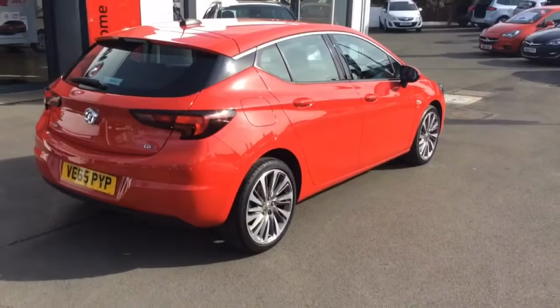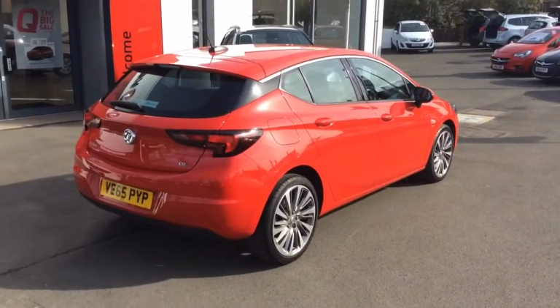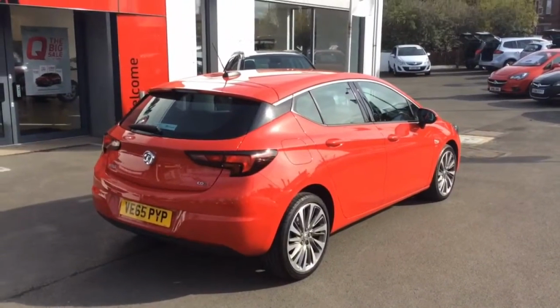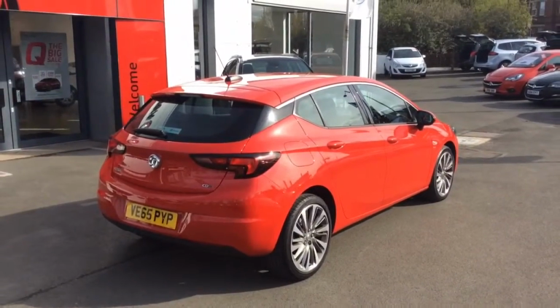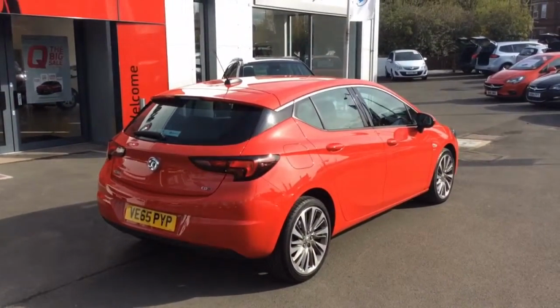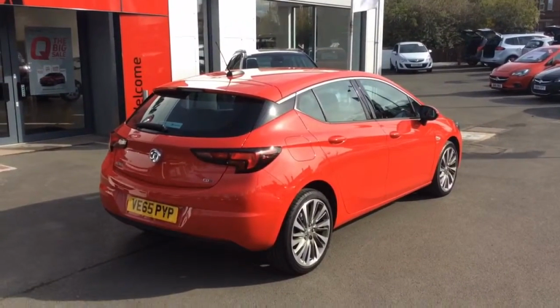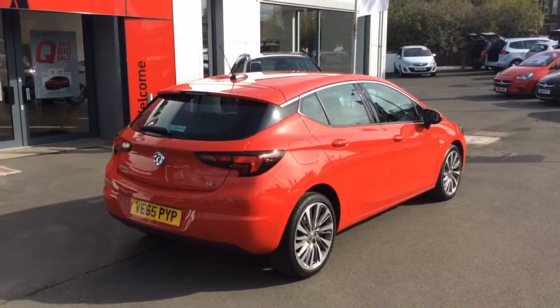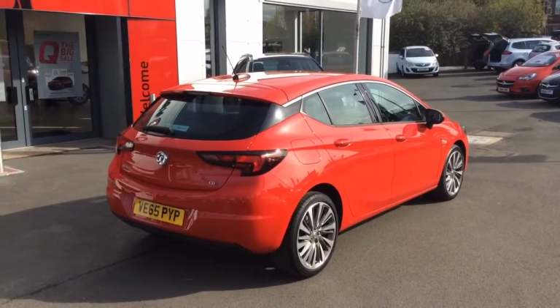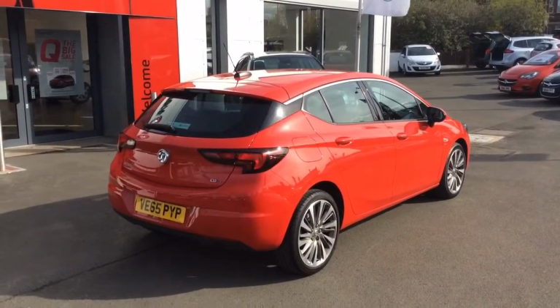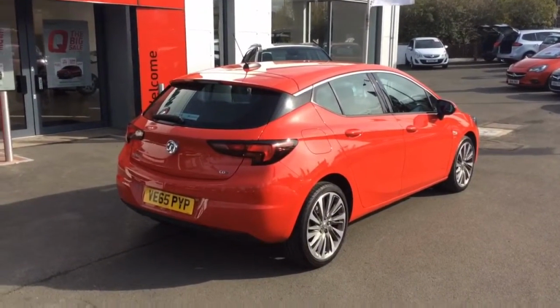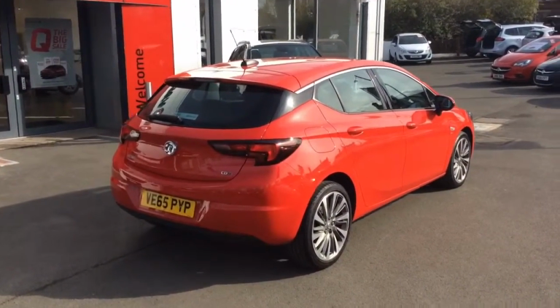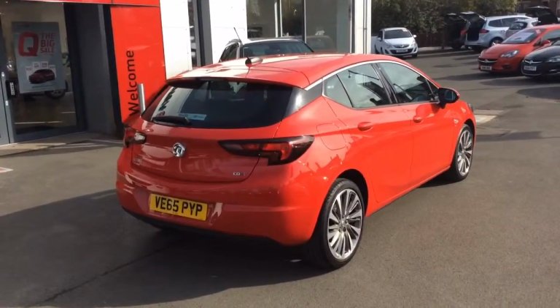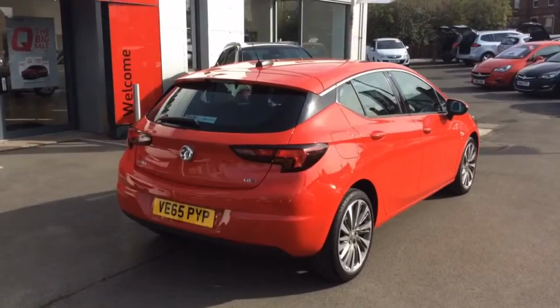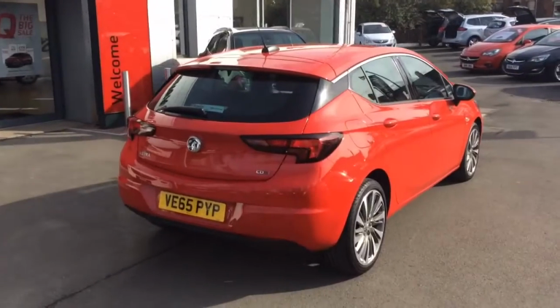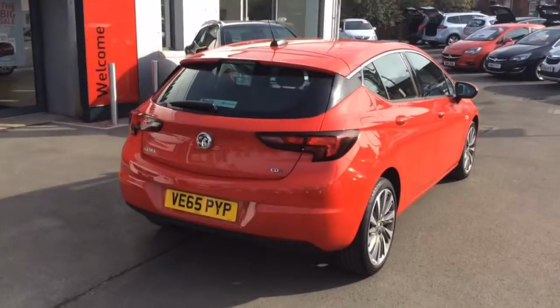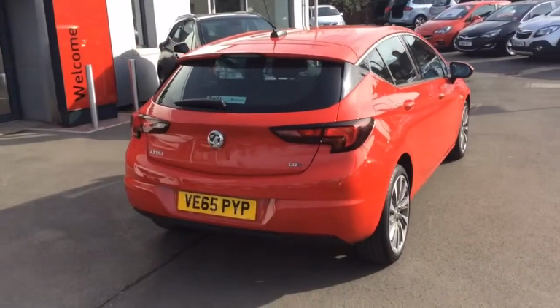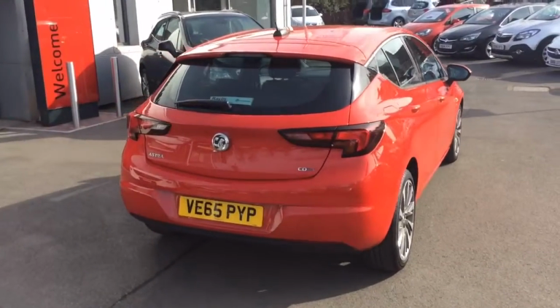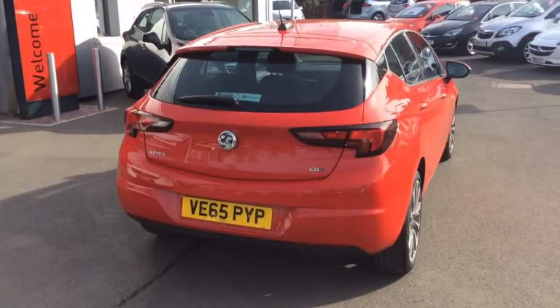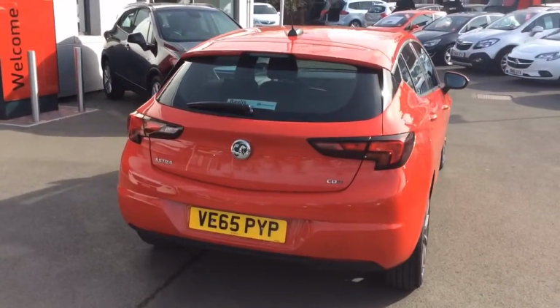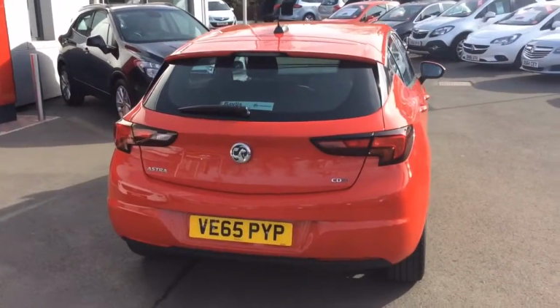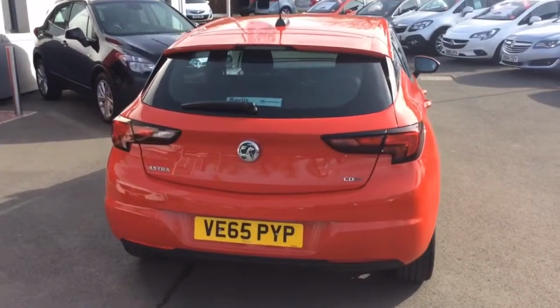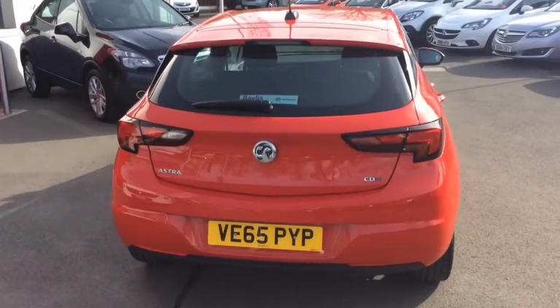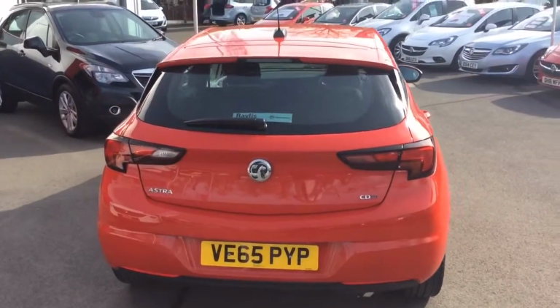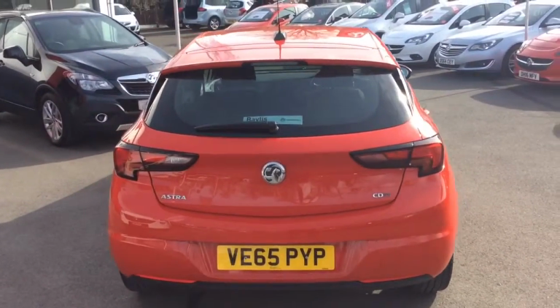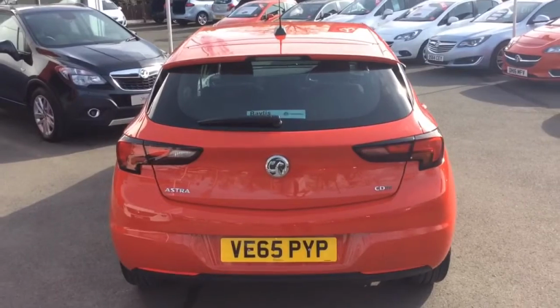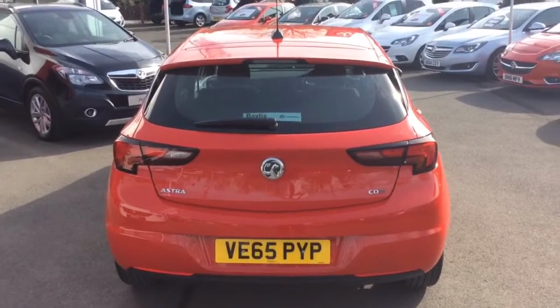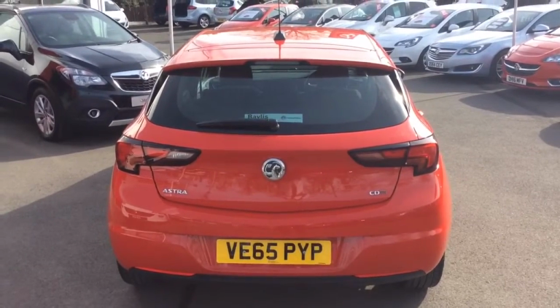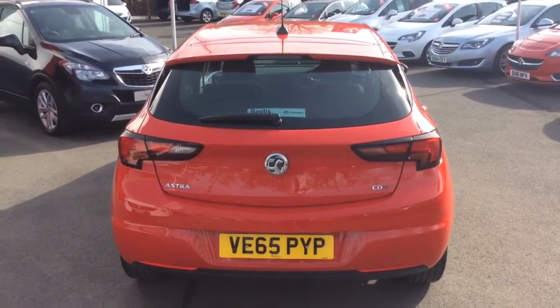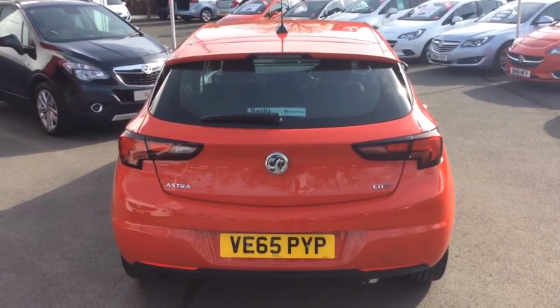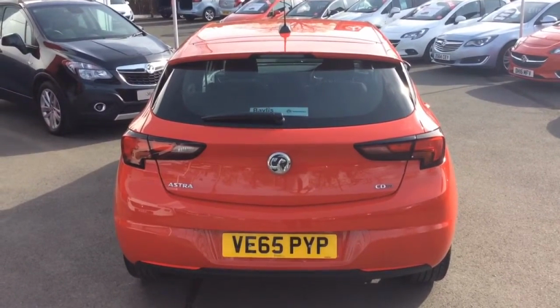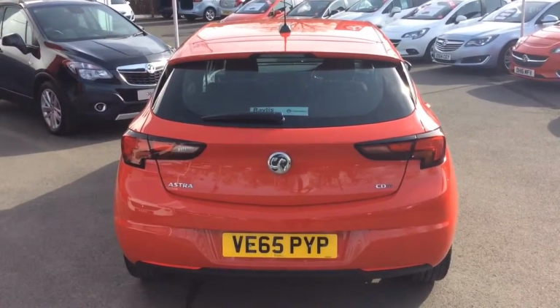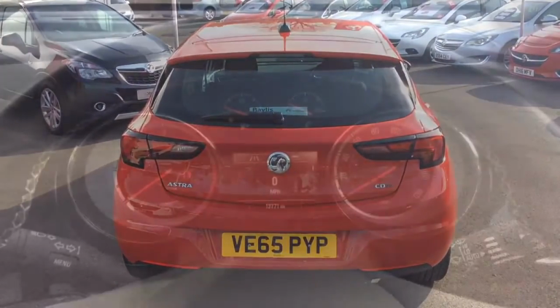All Network Q vehicles come with their first annual service carried out. This vehicle comes with the remainder of the manufacturer's warranty which will run out in 2018. All Network Q approved vehicles also come with a 12 months roadside assistance package.